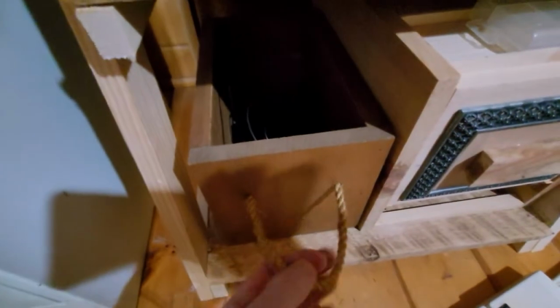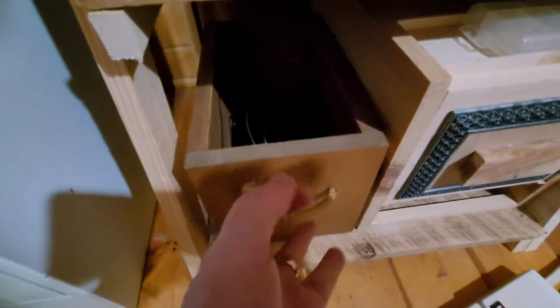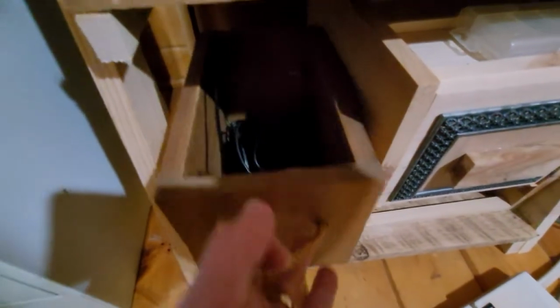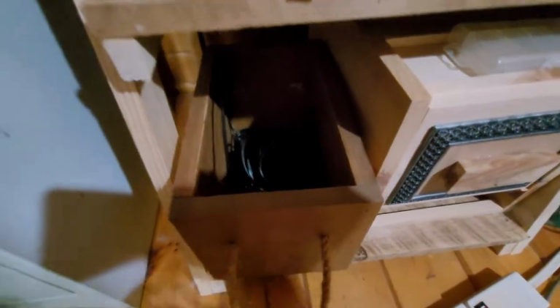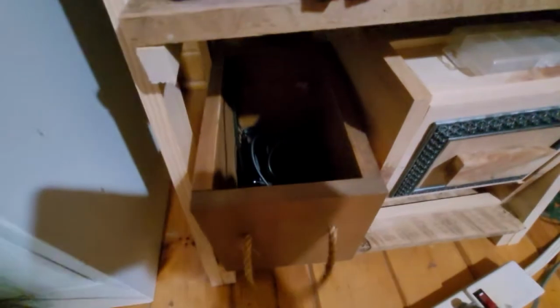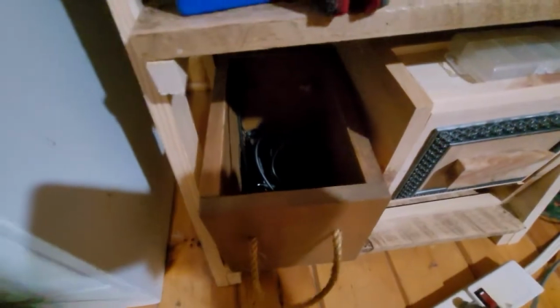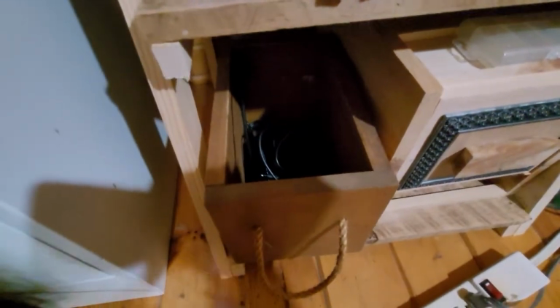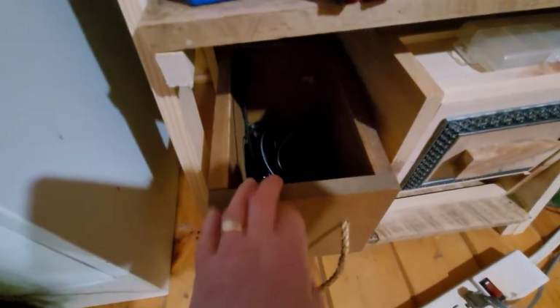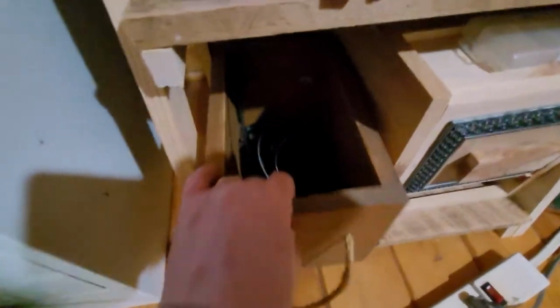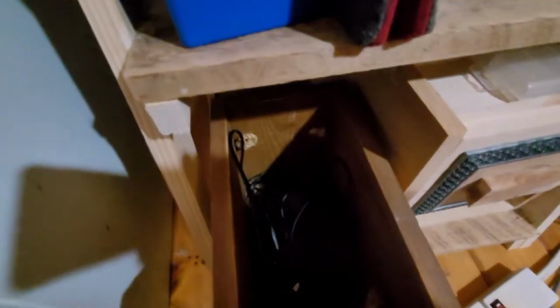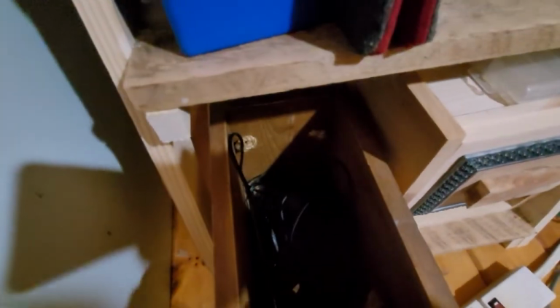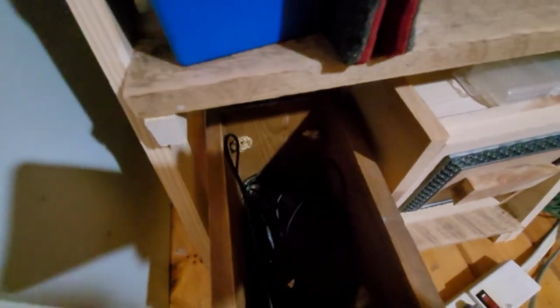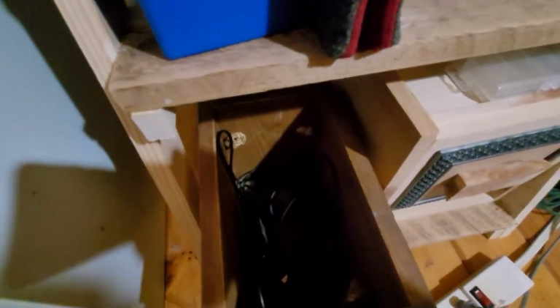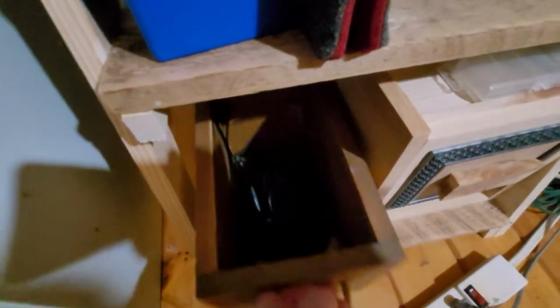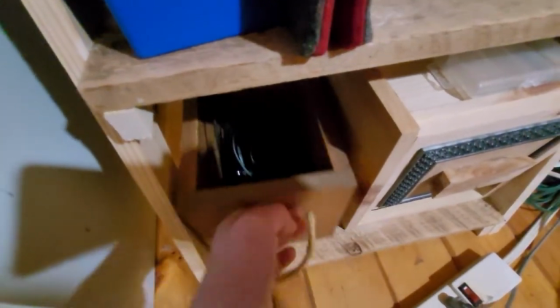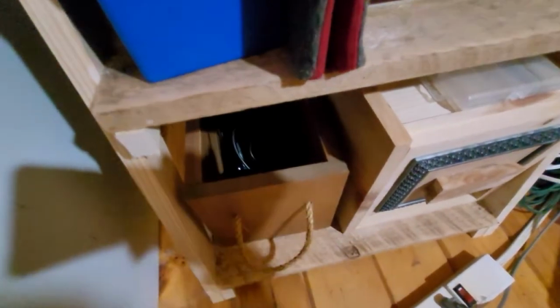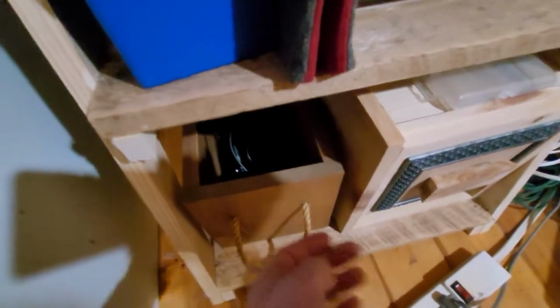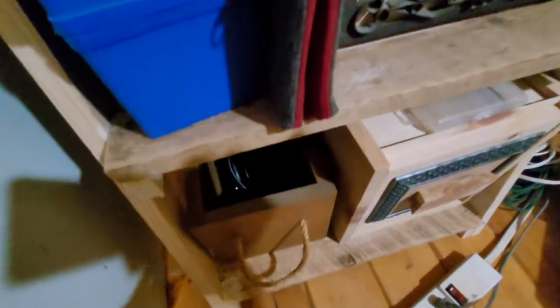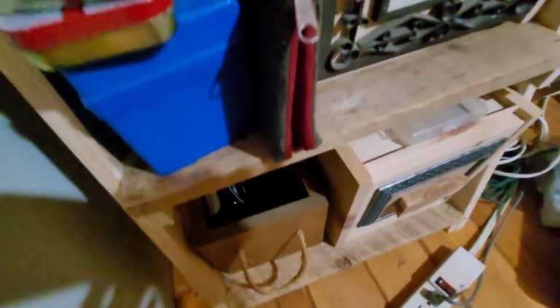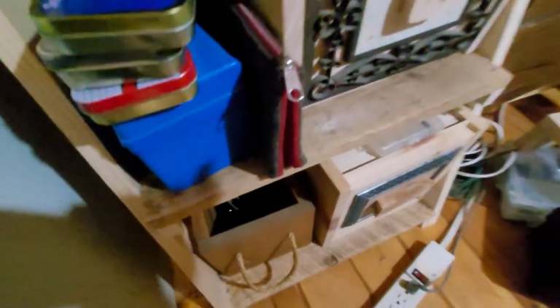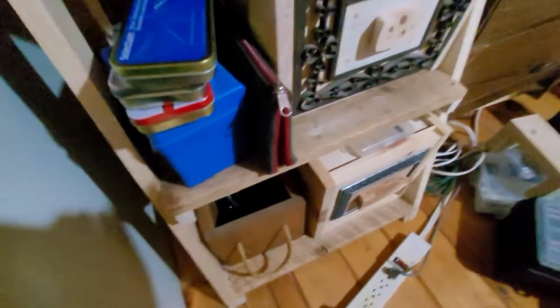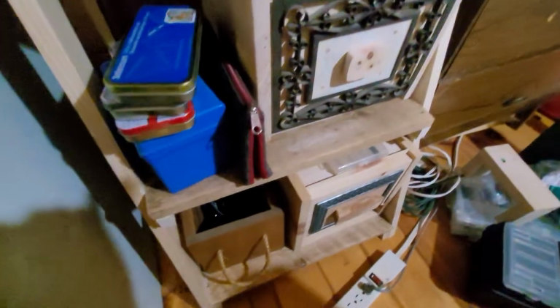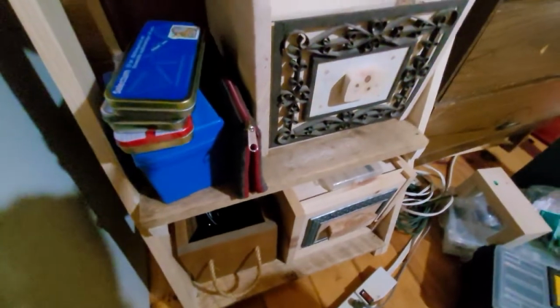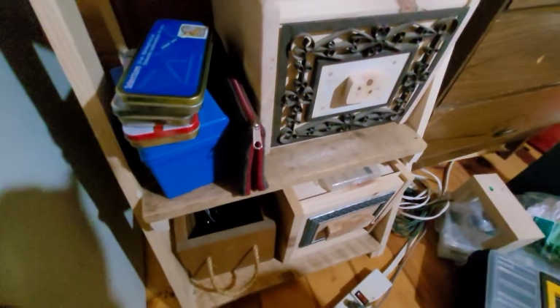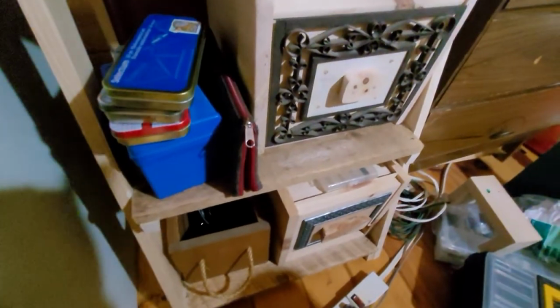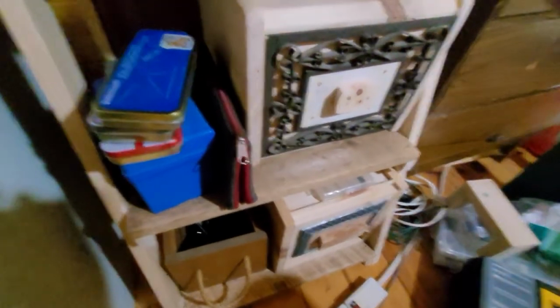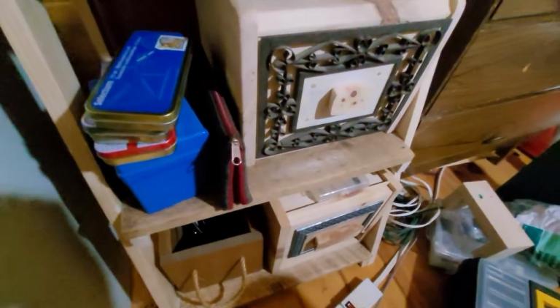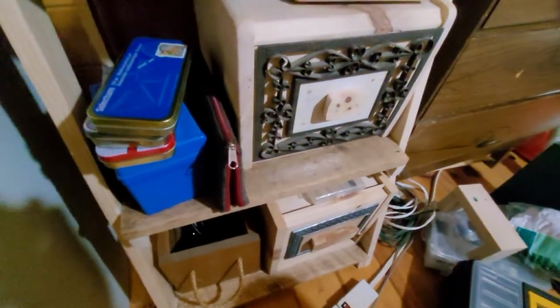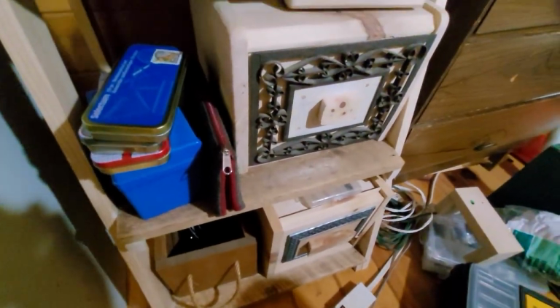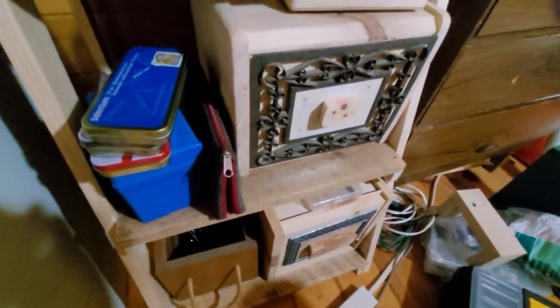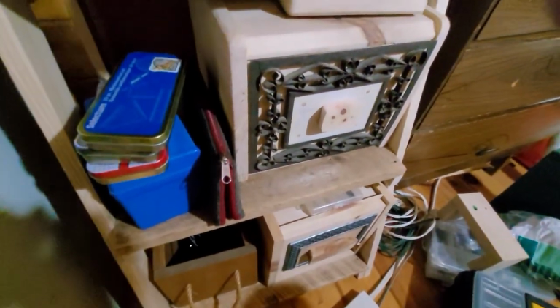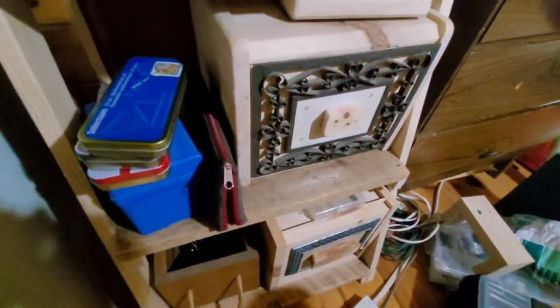This is just an old box I found somewhere, probably at a thrift shop, and I just keep cables in there. I'm going to take a break for a minute and then show you one of my boxes in more detail.